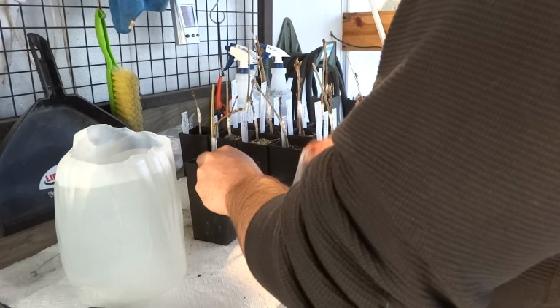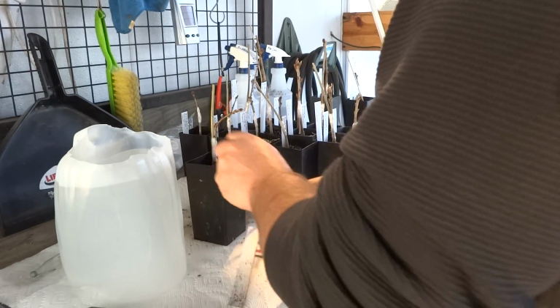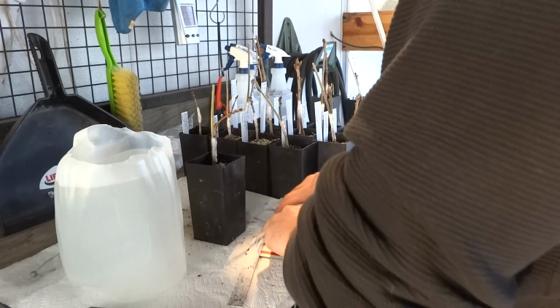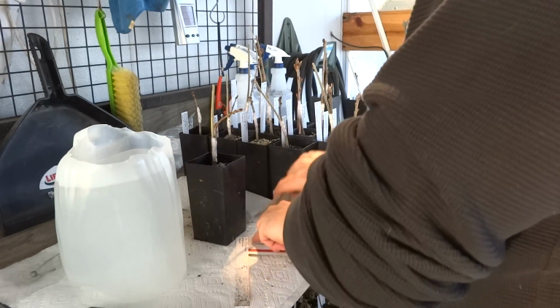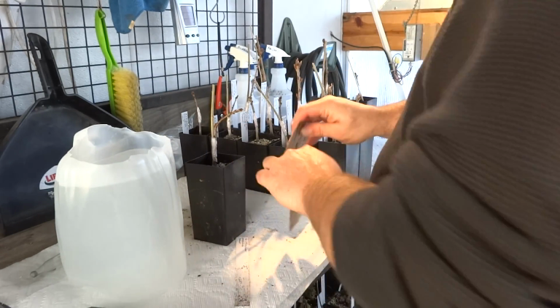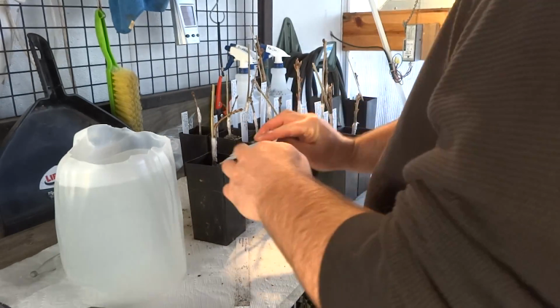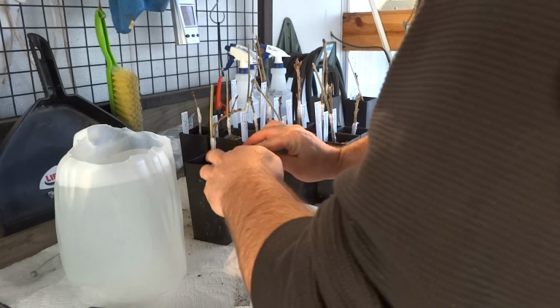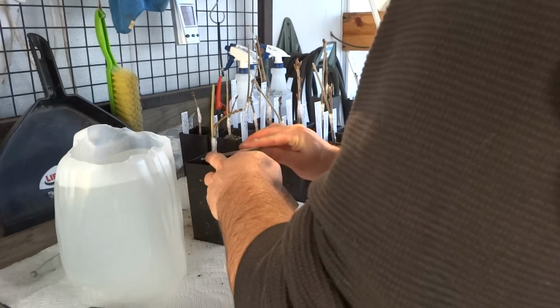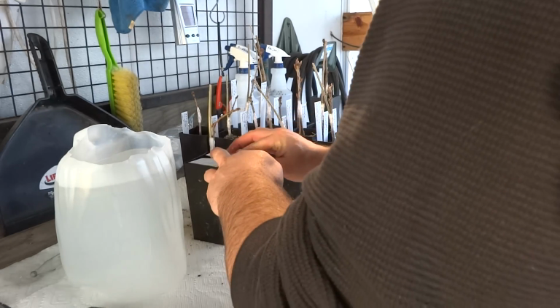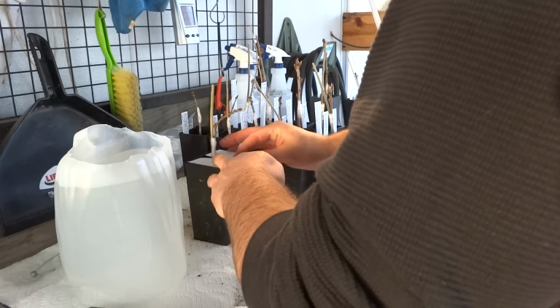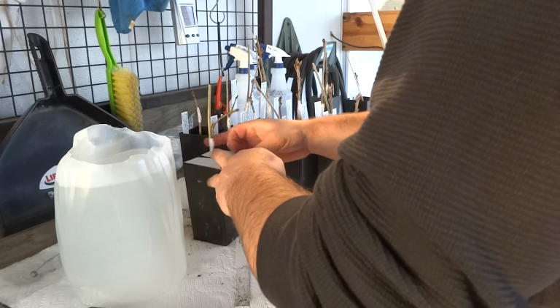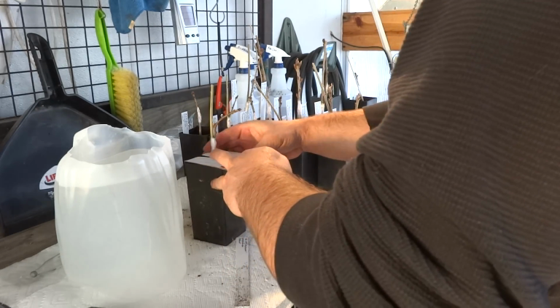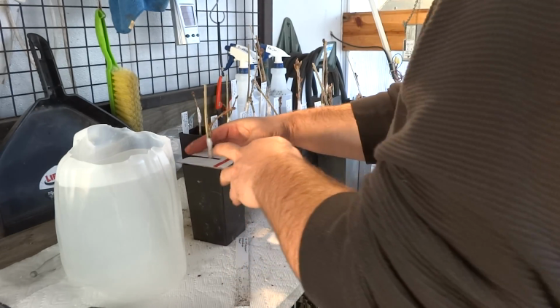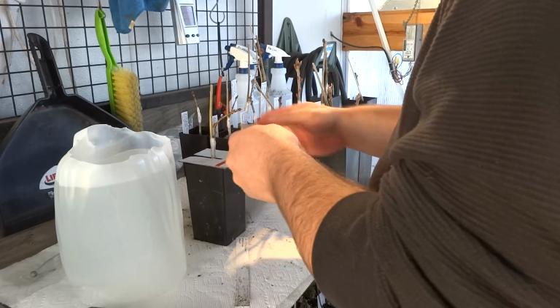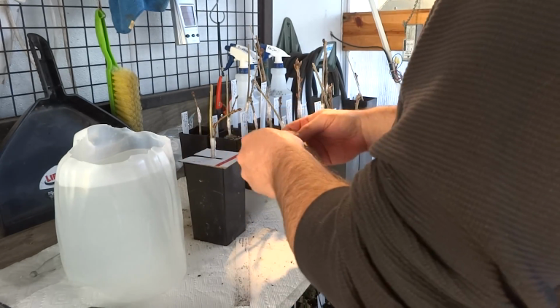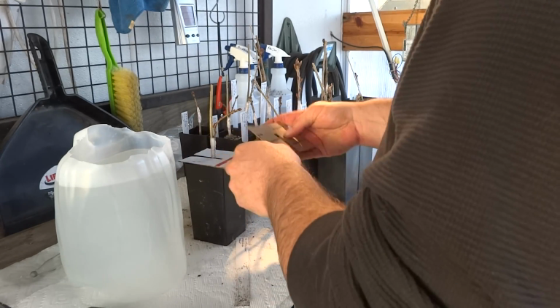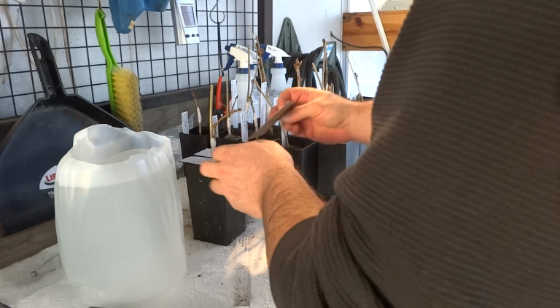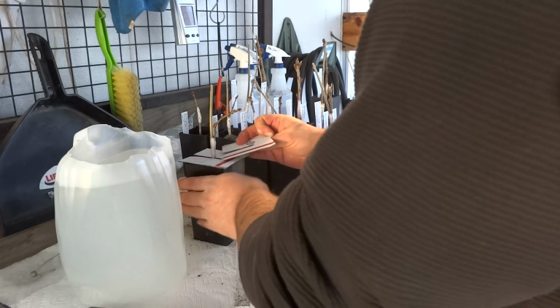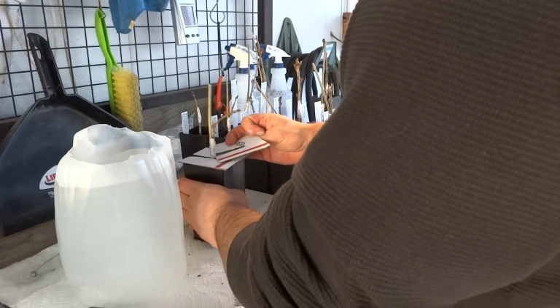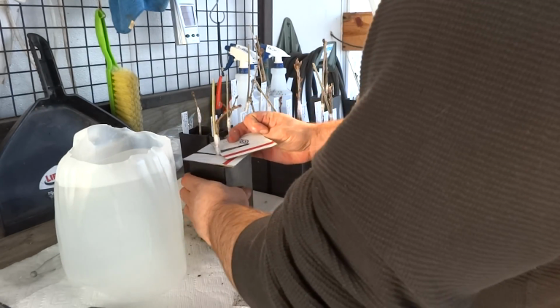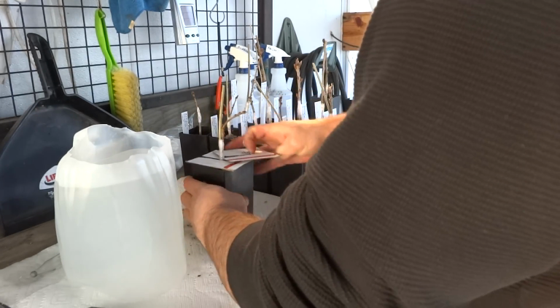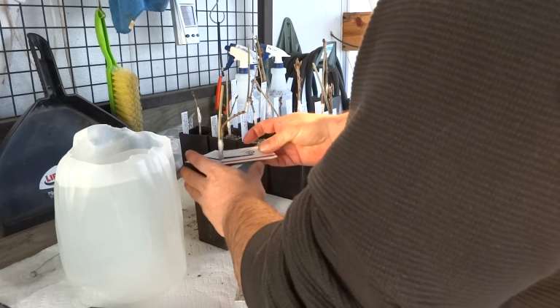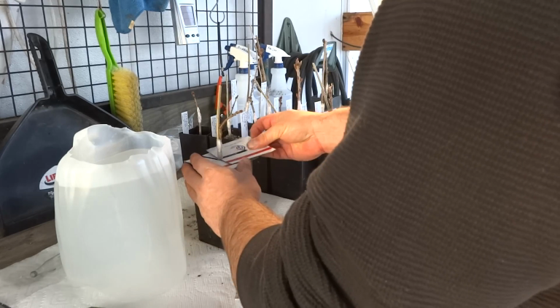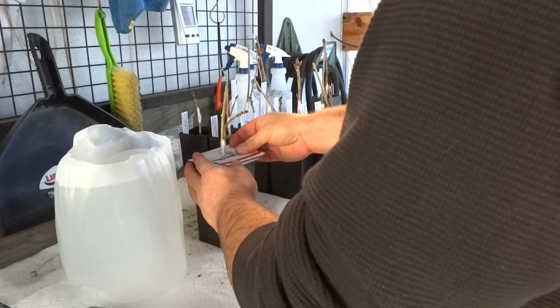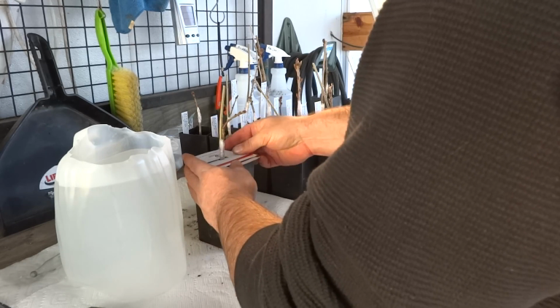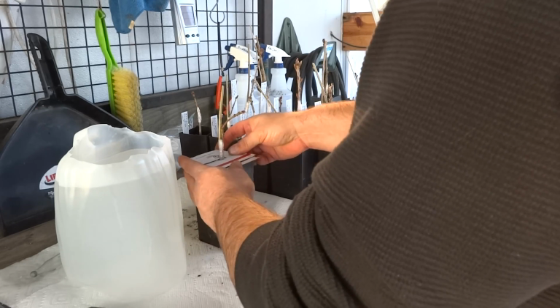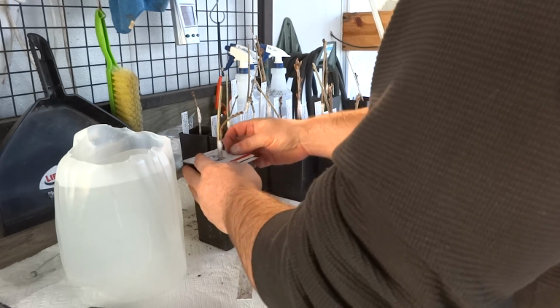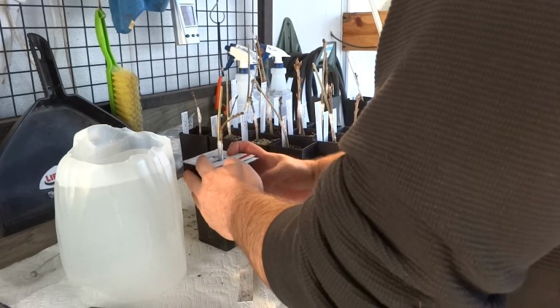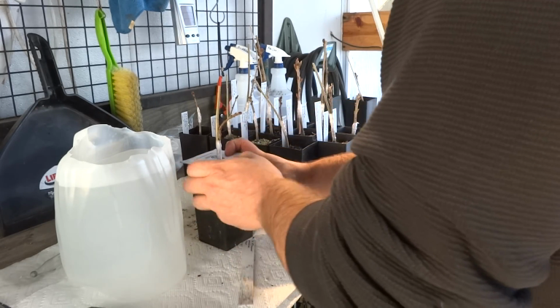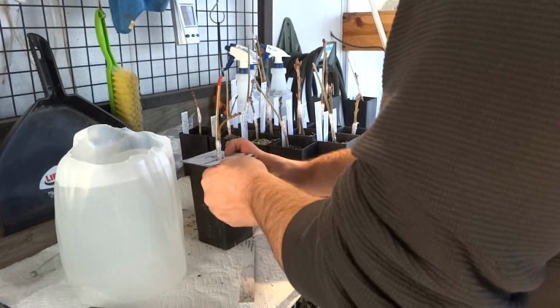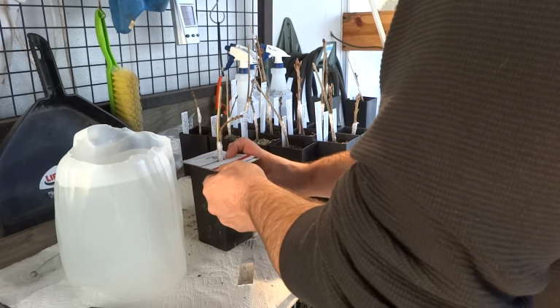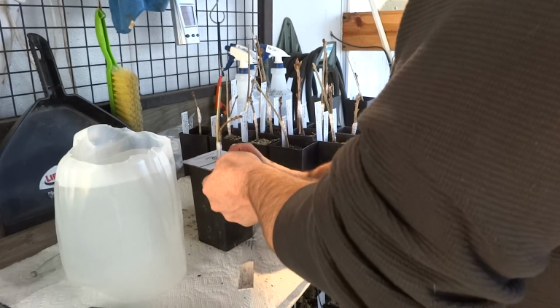We'll put these on a nice plate. Let's get a little bit more minutes. Let's do it.